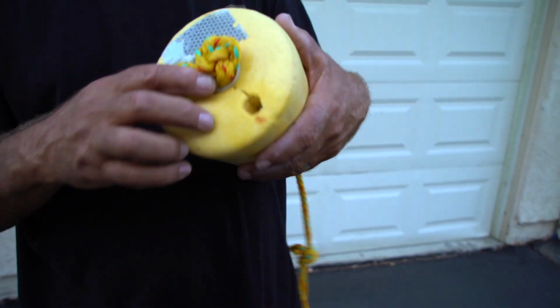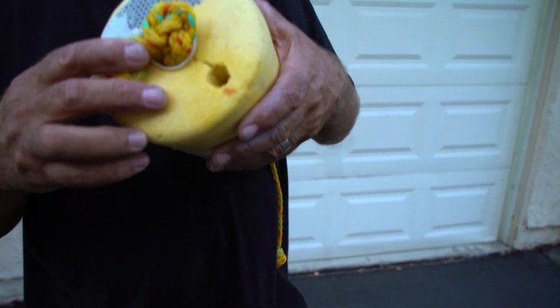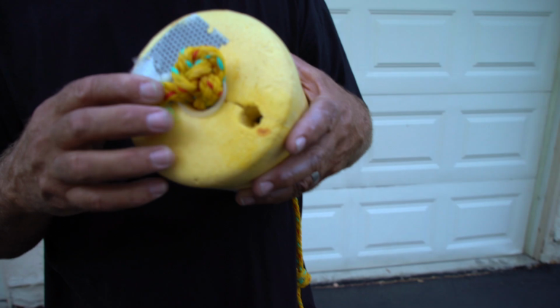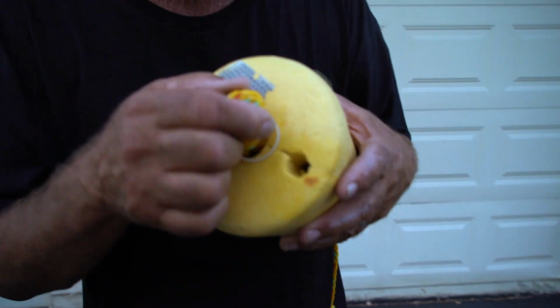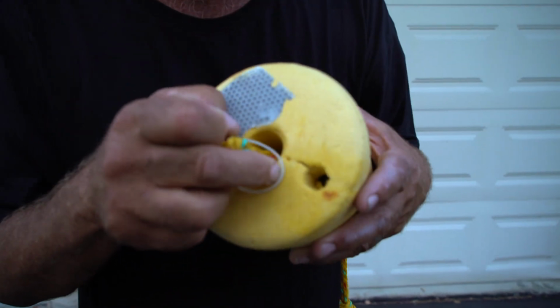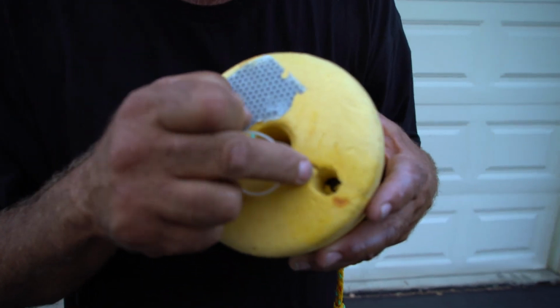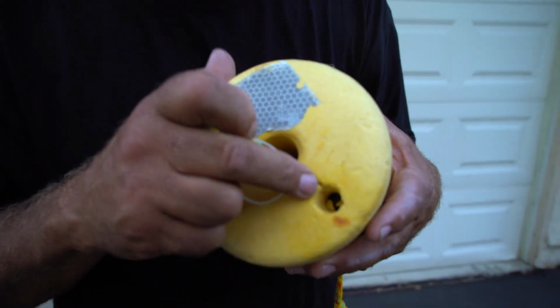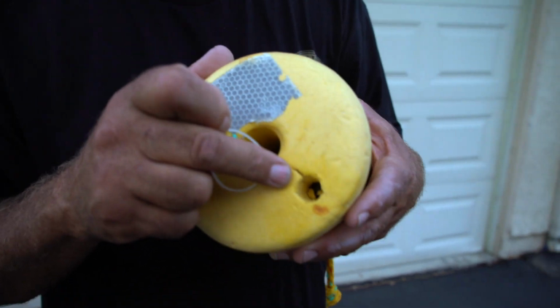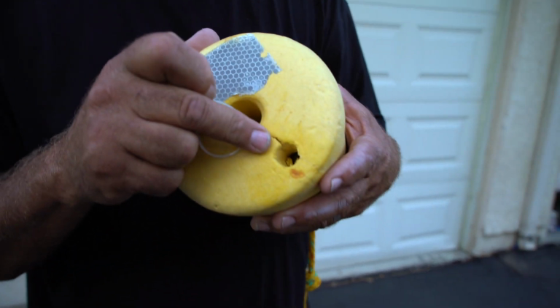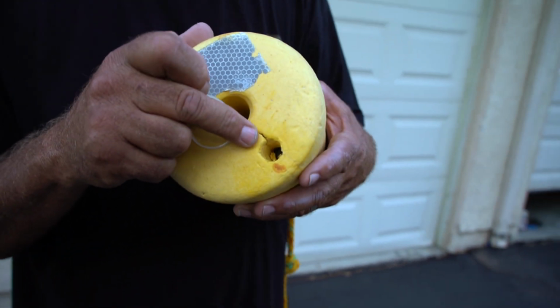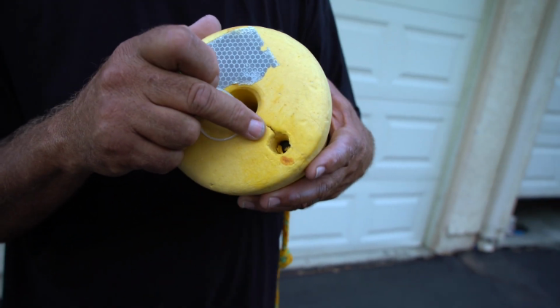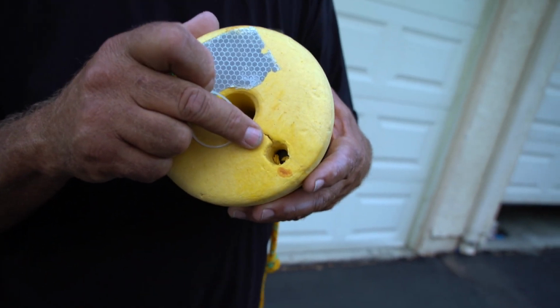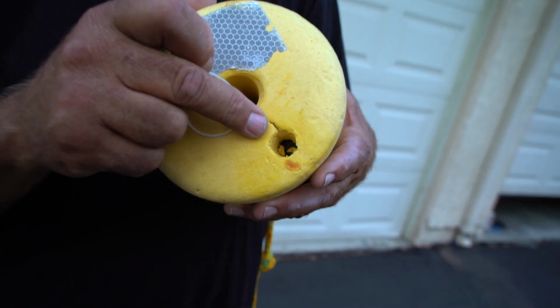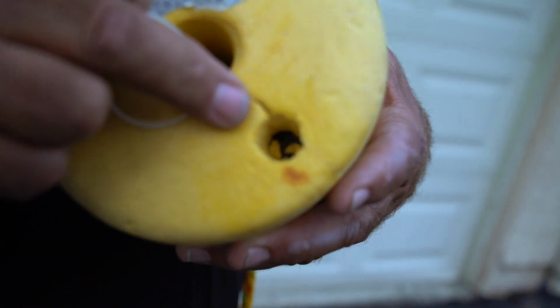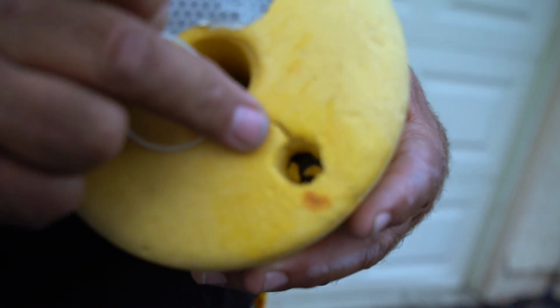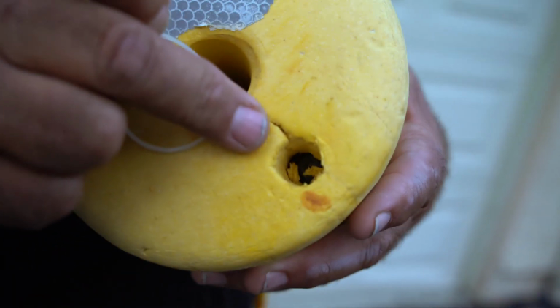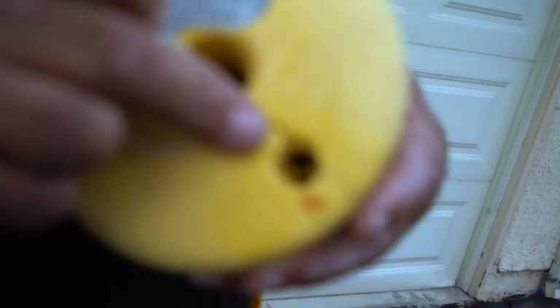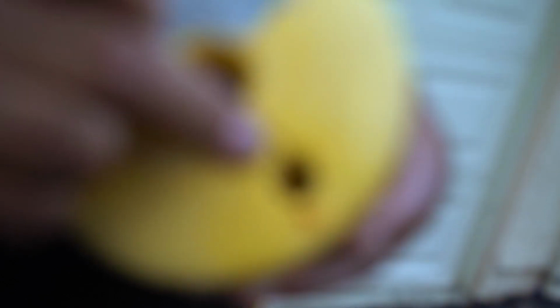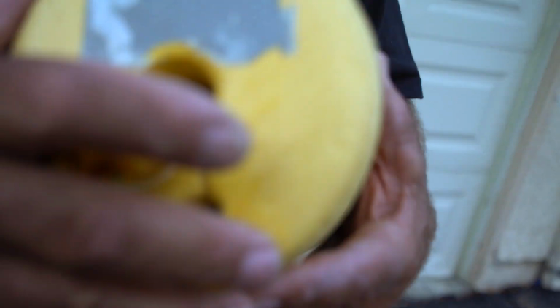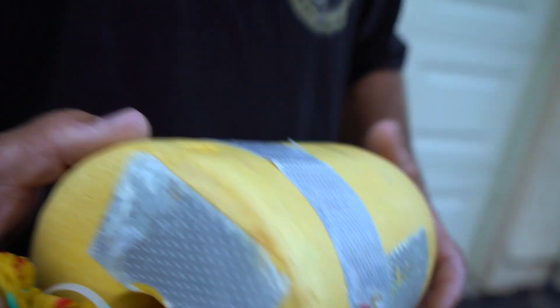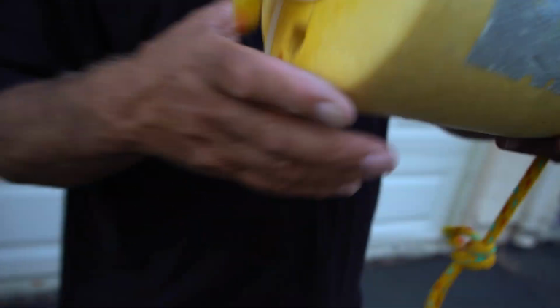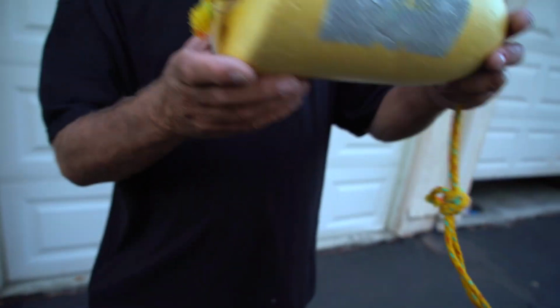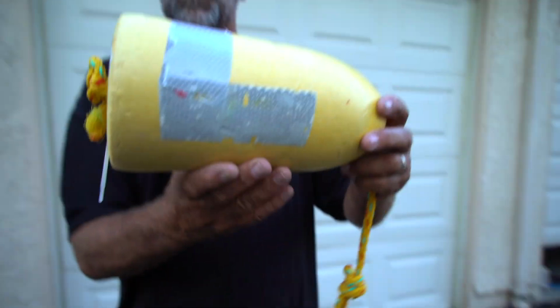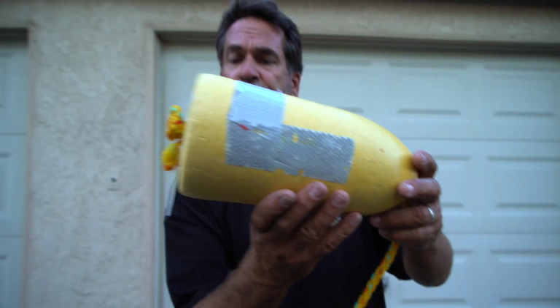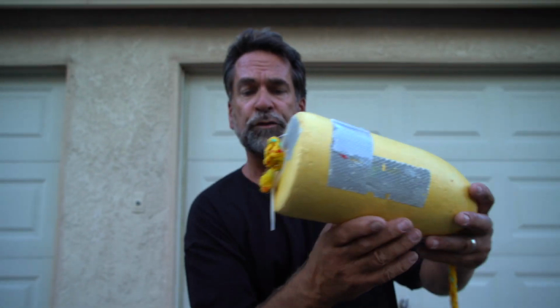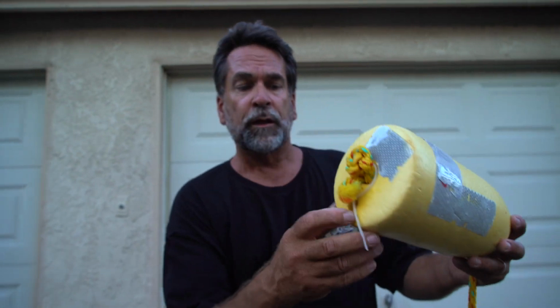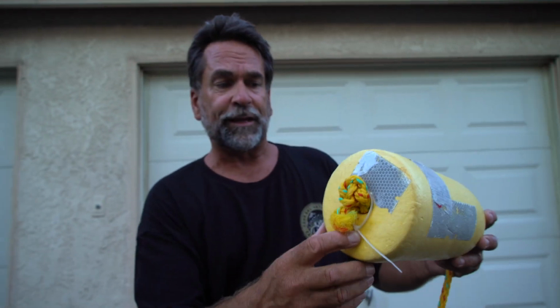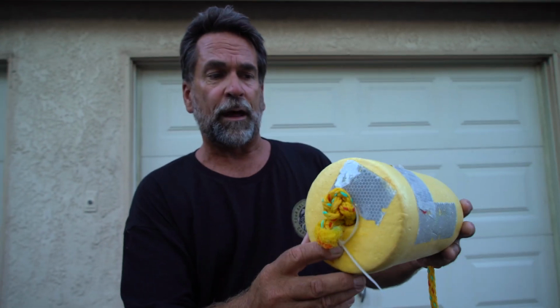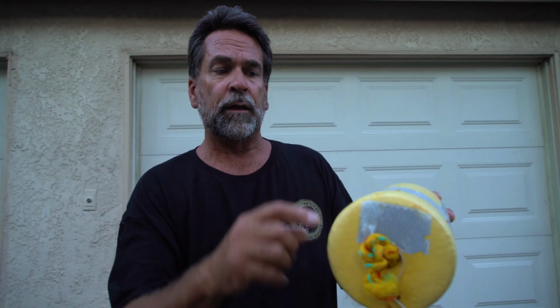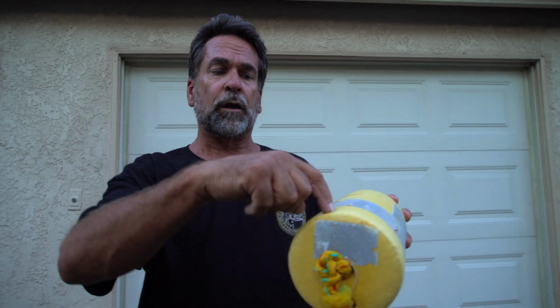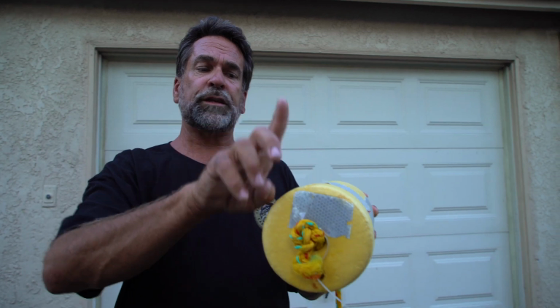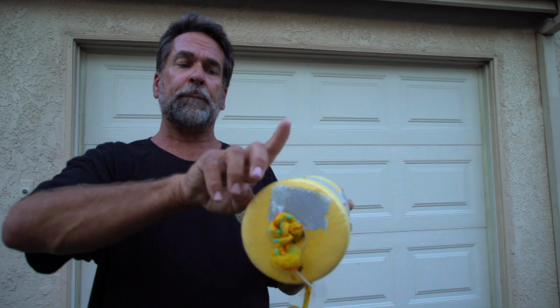On the other end of the buoy I drilled a hole and I pounded a weight in there. If you look real close inside there, you'll see there's a four-ounce torpedo sinker that I pounded in there. That way, when I throw this in the water, it floats sinker down, glow stick up.